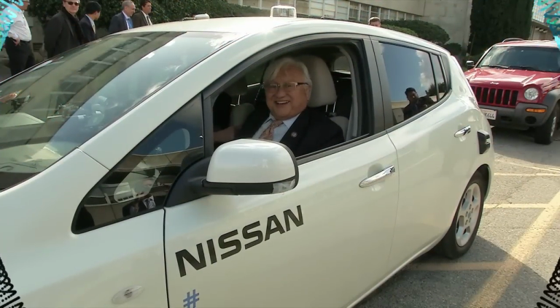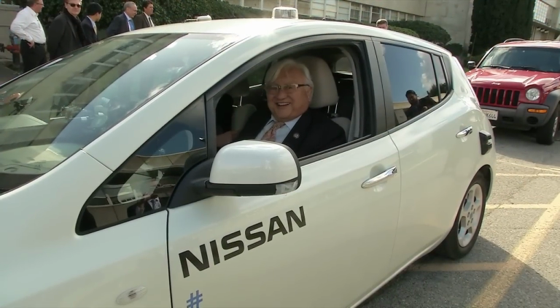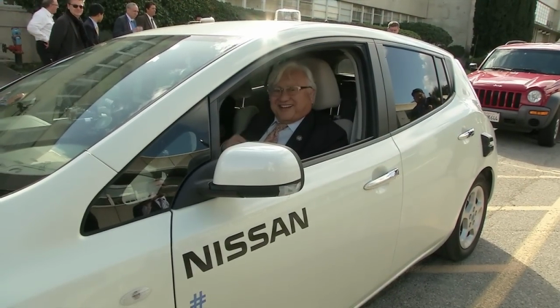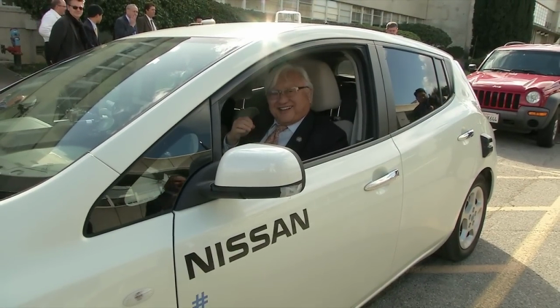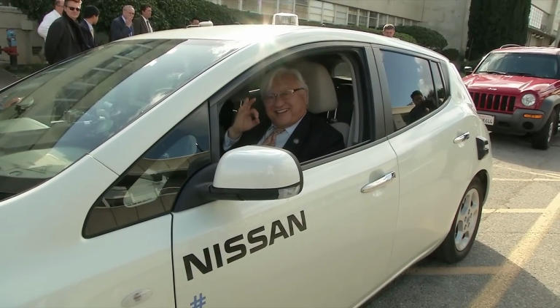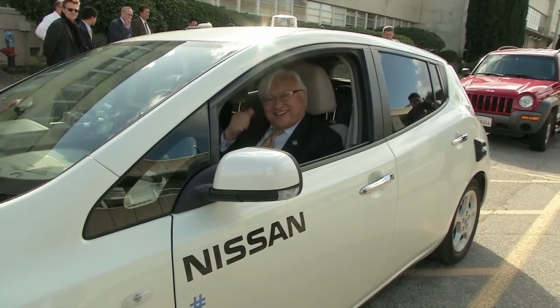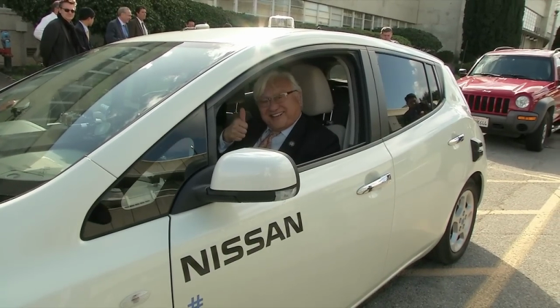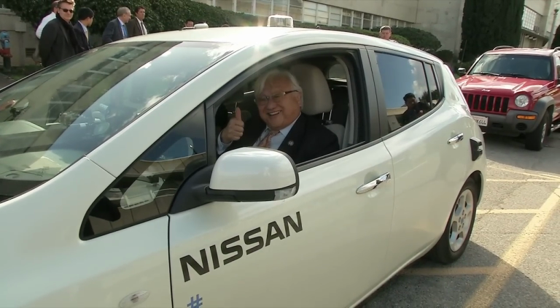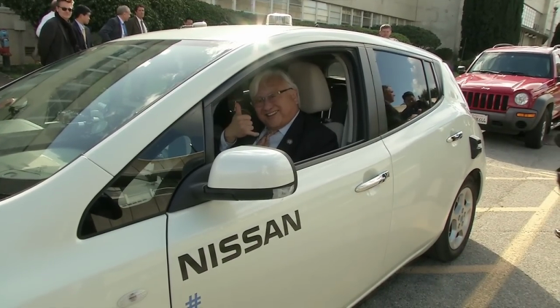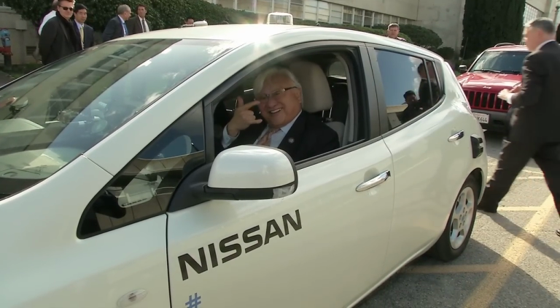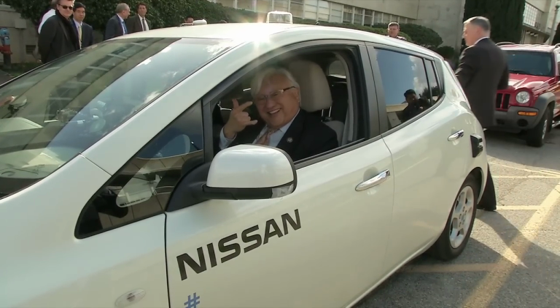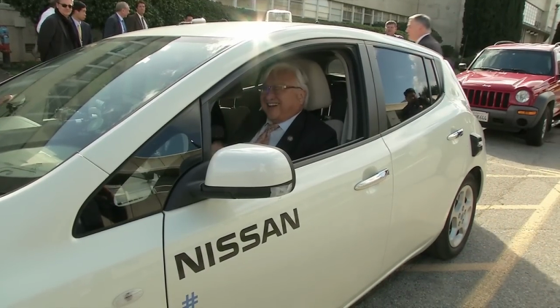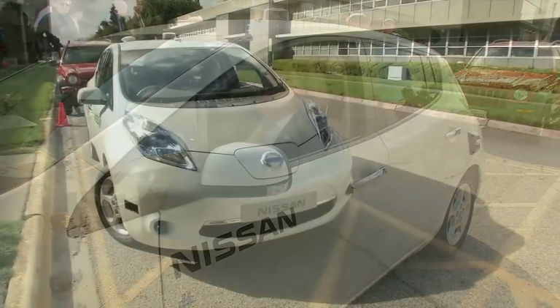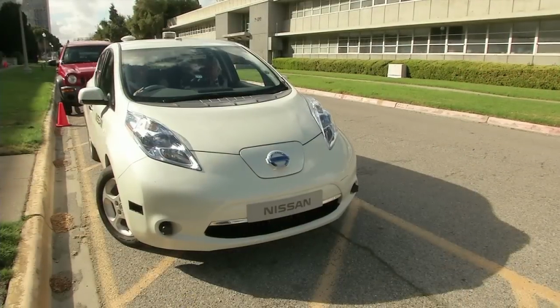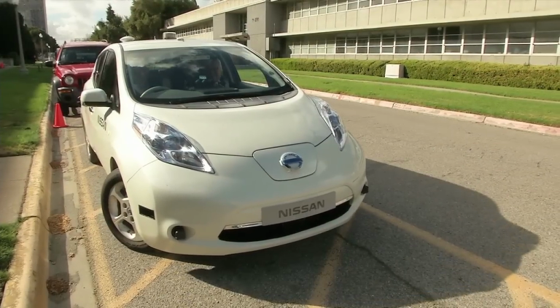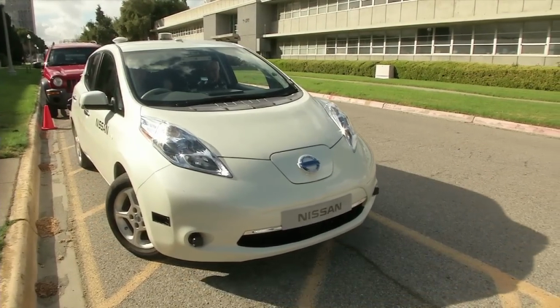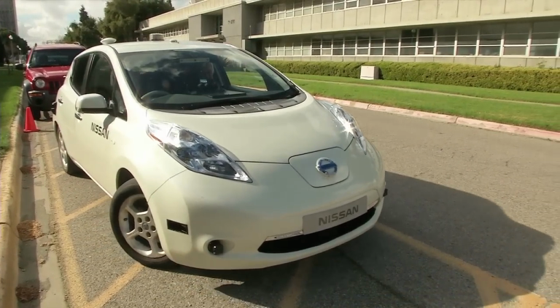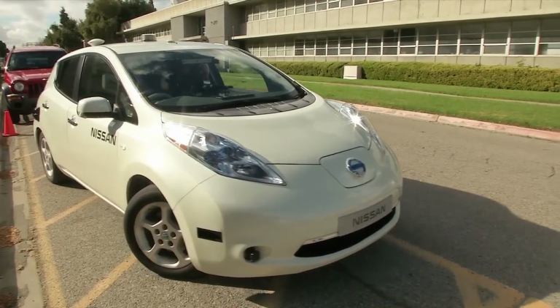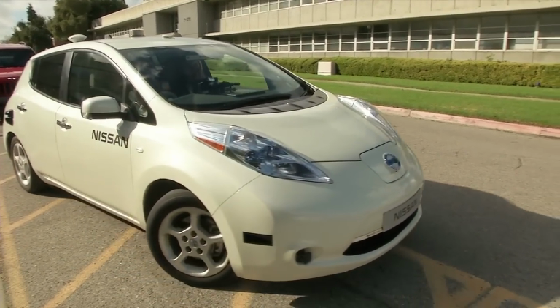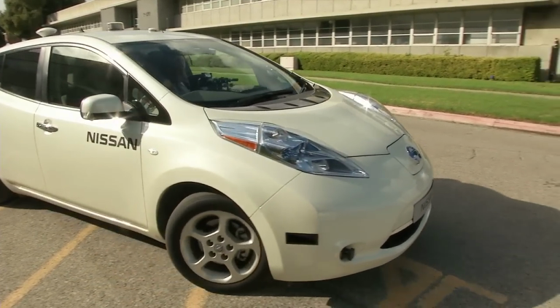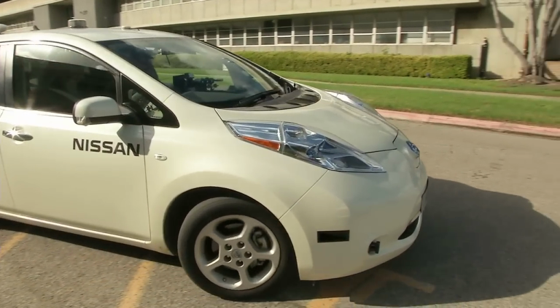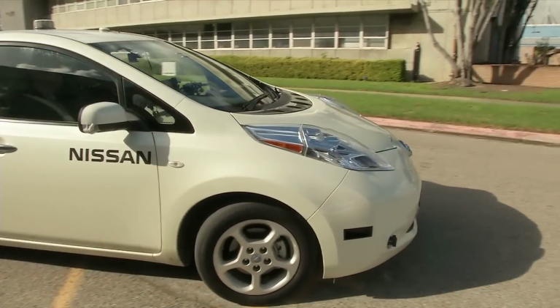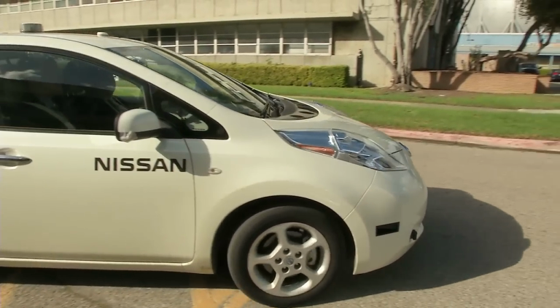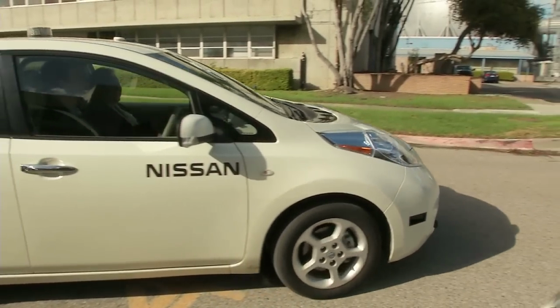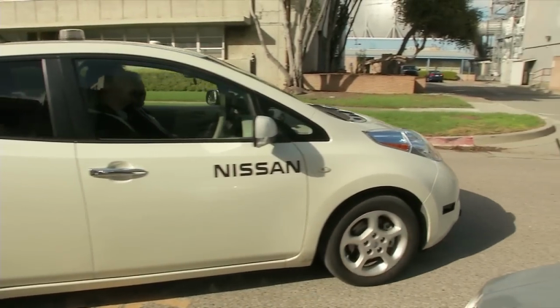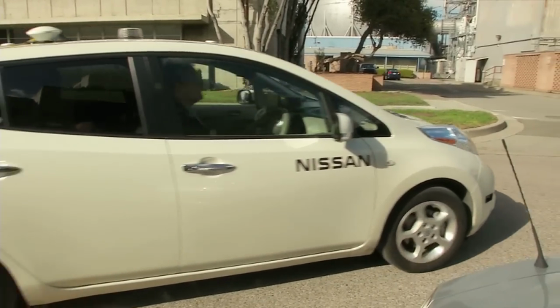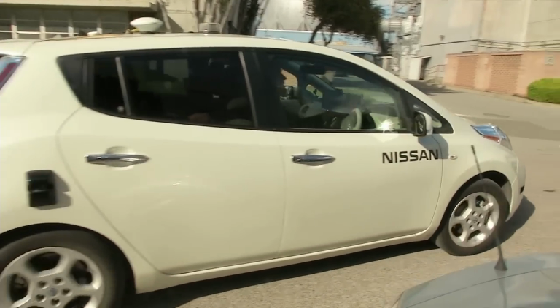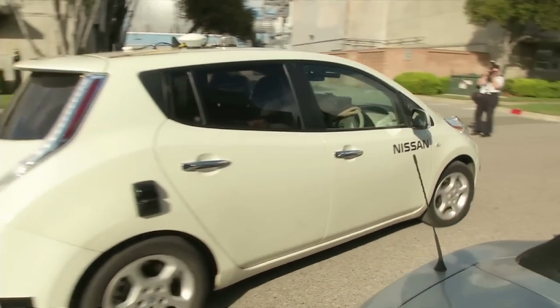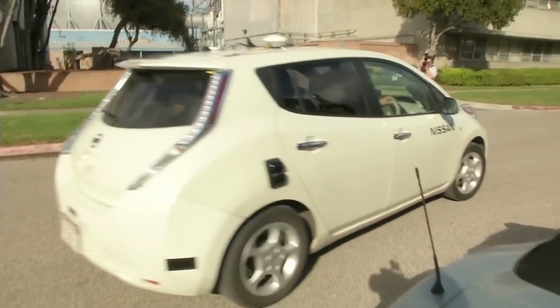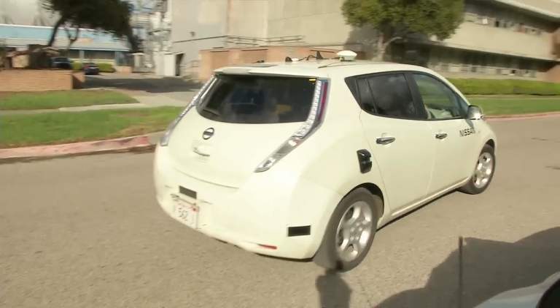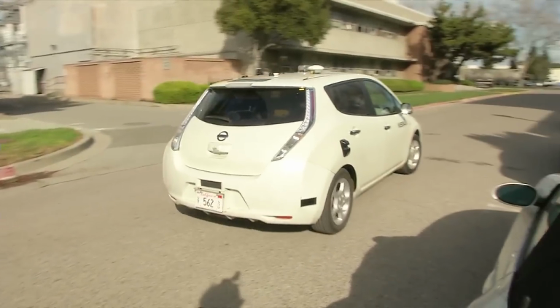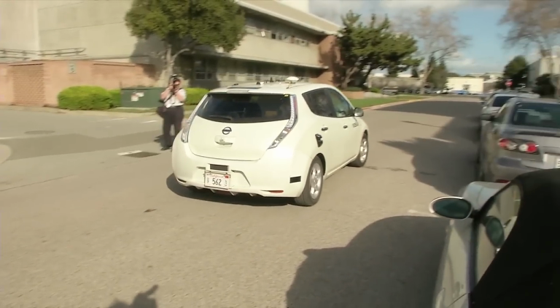Bolden and Honda took a ride in a prototype of a Nissan driverless car. Ames' partnership with the automobile company brings together Nissan and NASA researchers to share expertise in the development of autonomy technology.